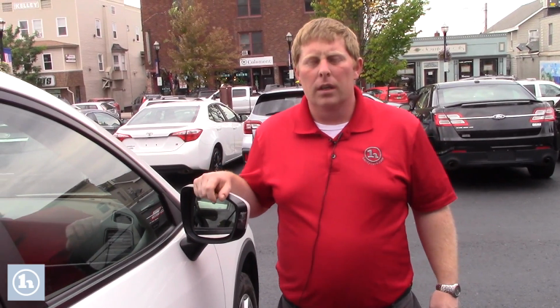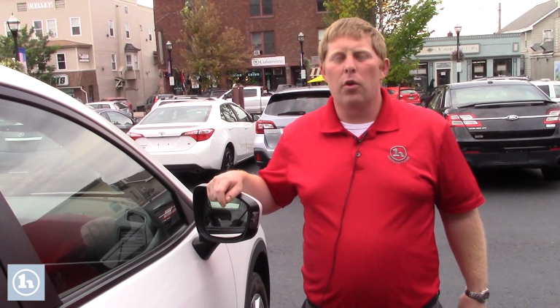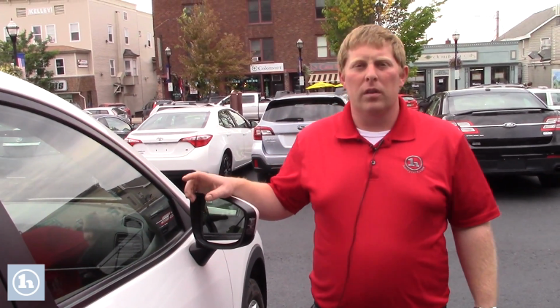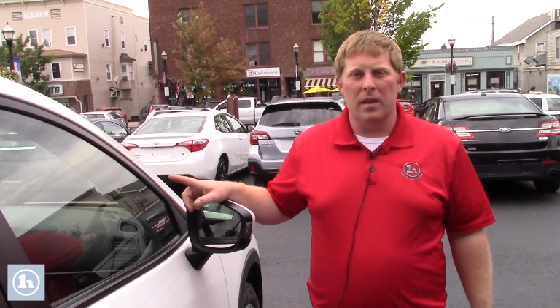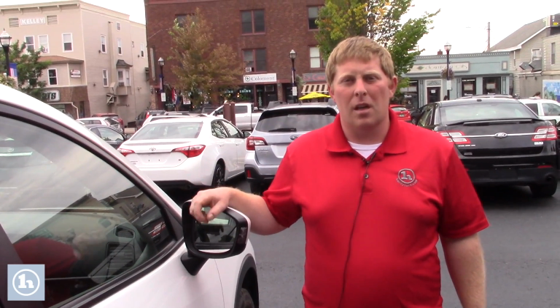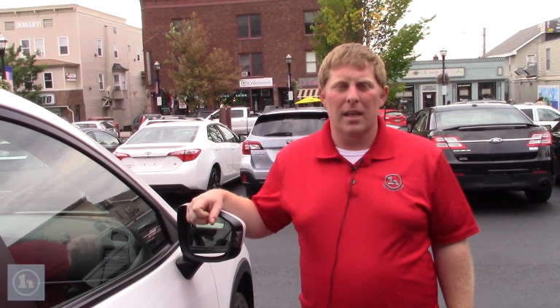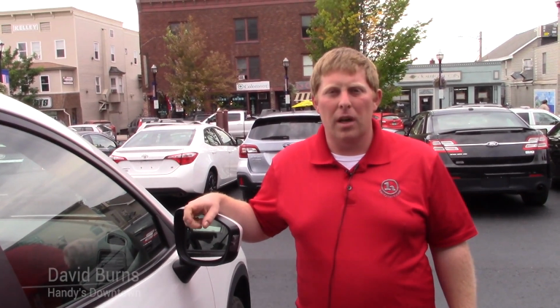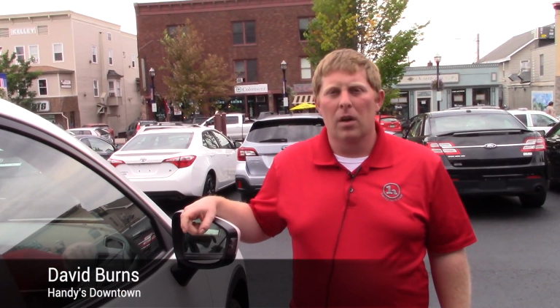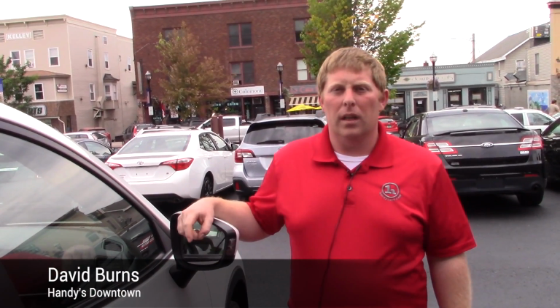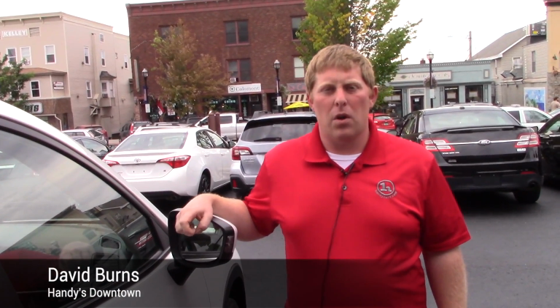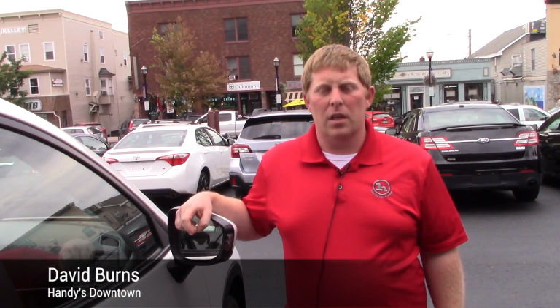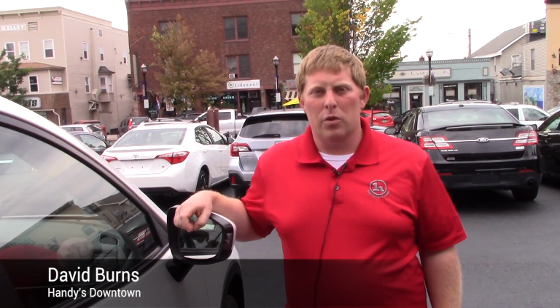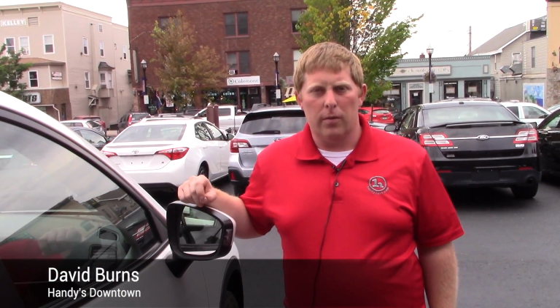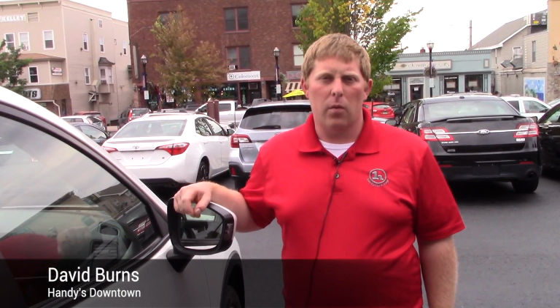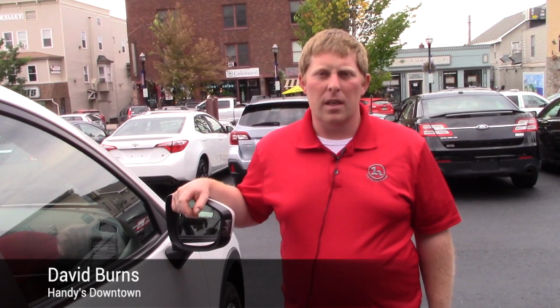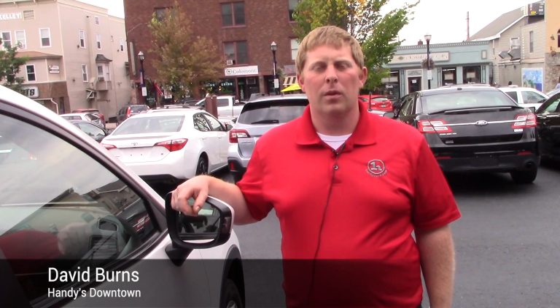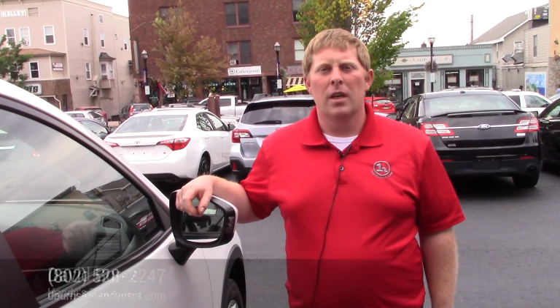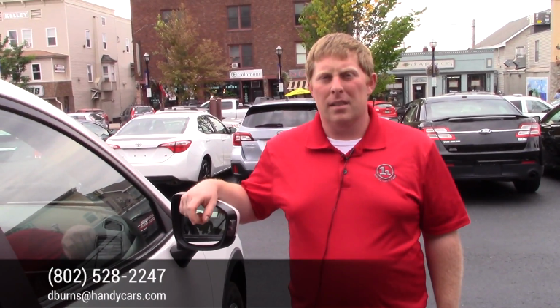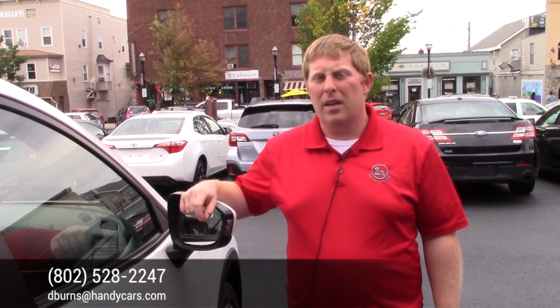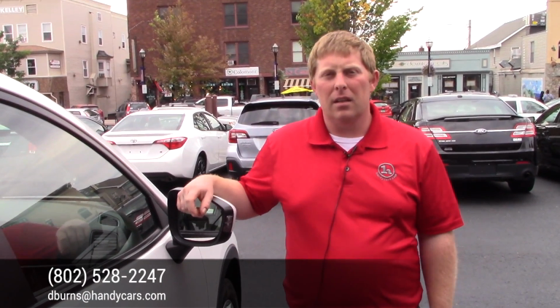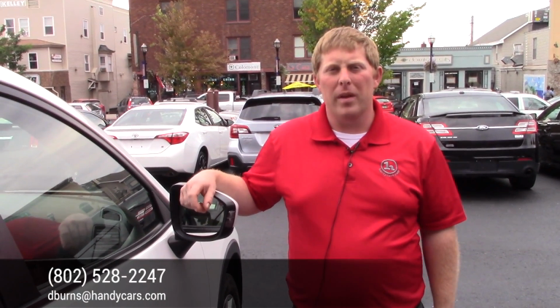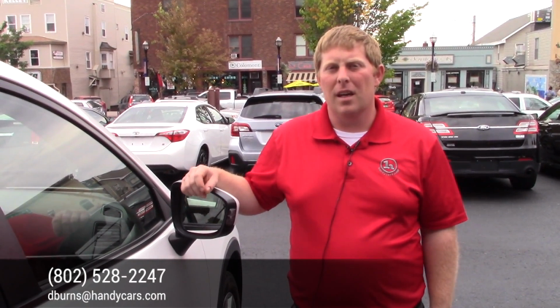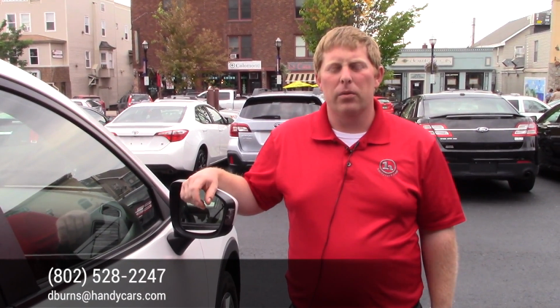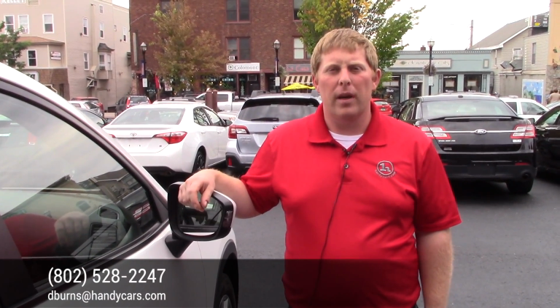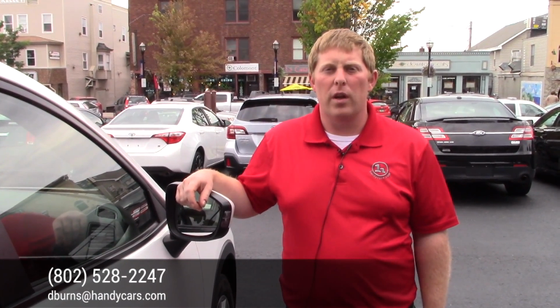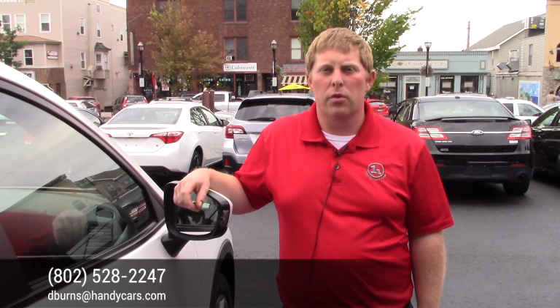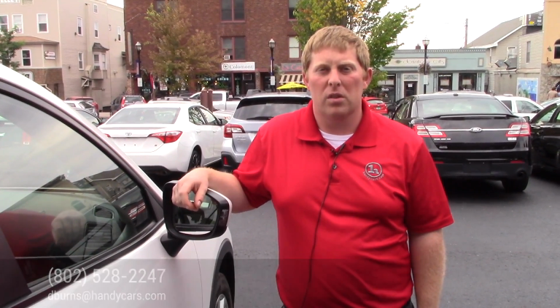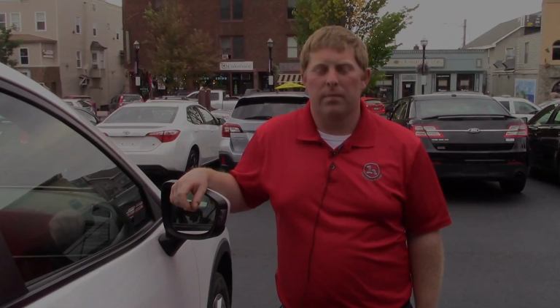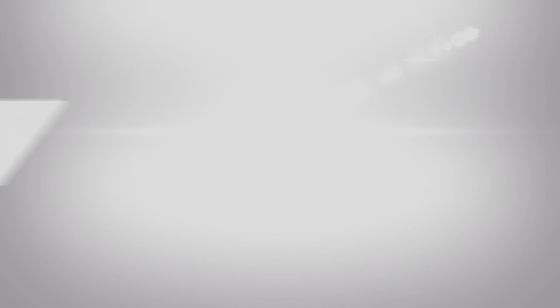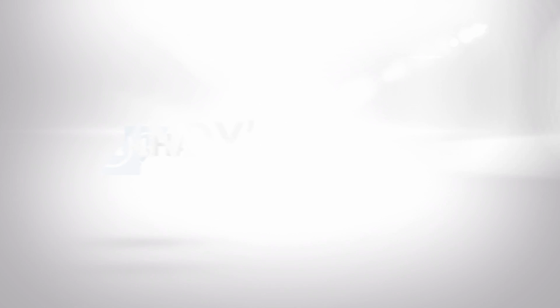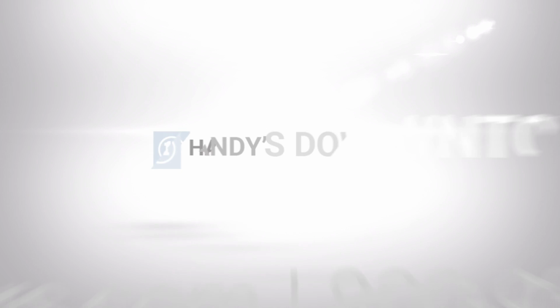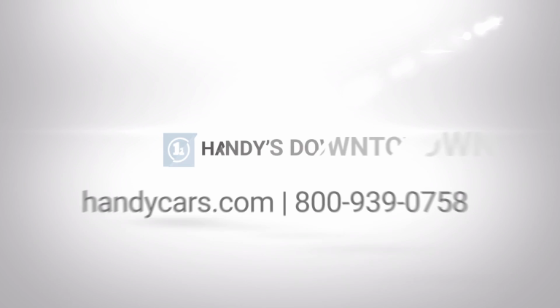Let me know if one of these makes sense to come in and test drive, or we can have a conversation about what you're looking for. Thank you so much — it's David at Handy's, call me anytime at 802-528-2247.